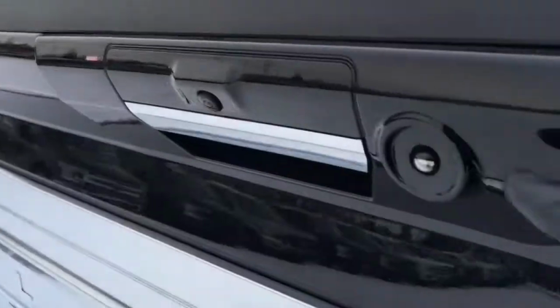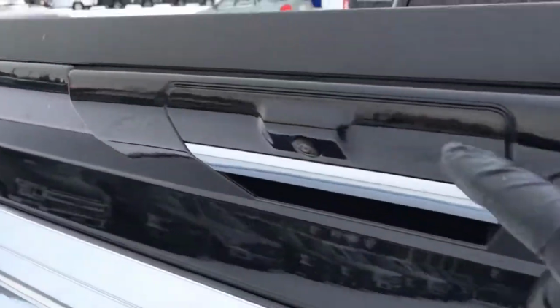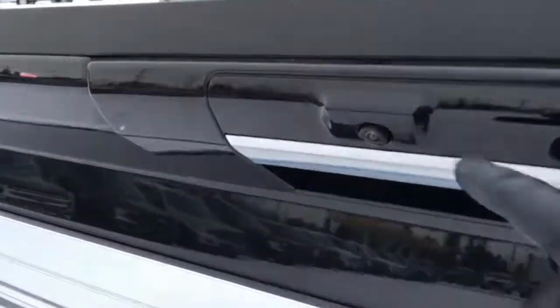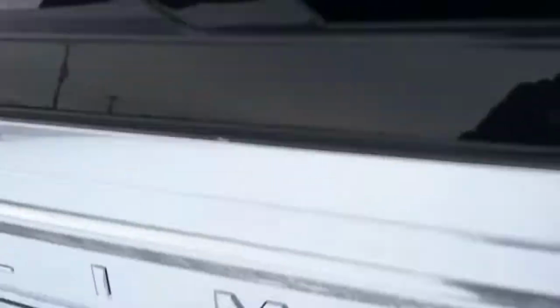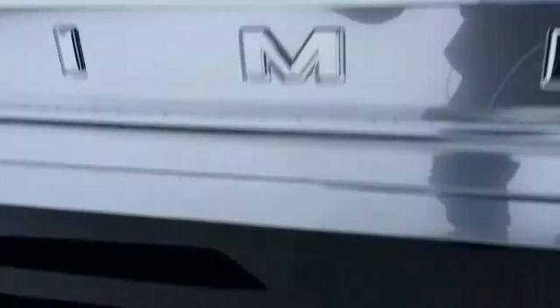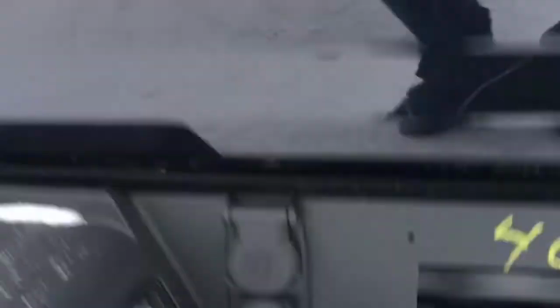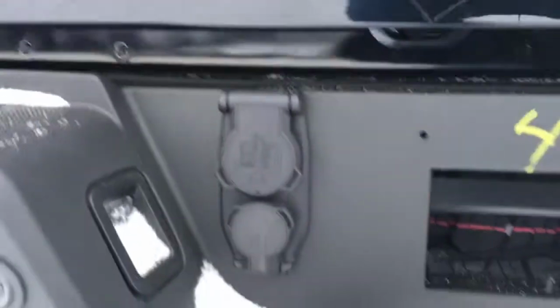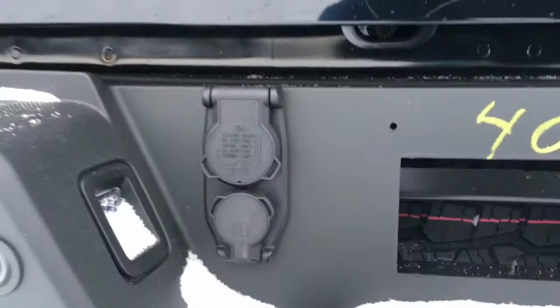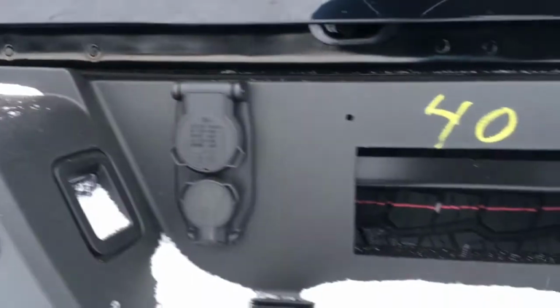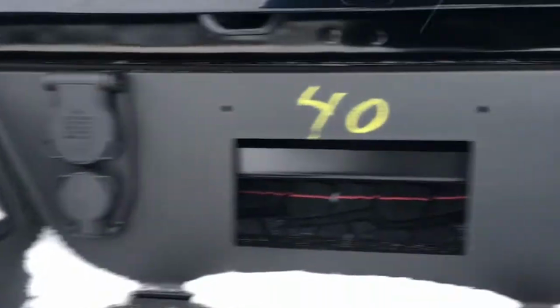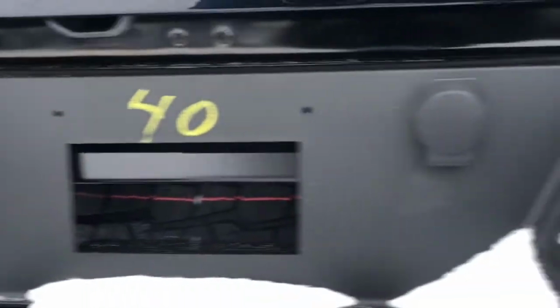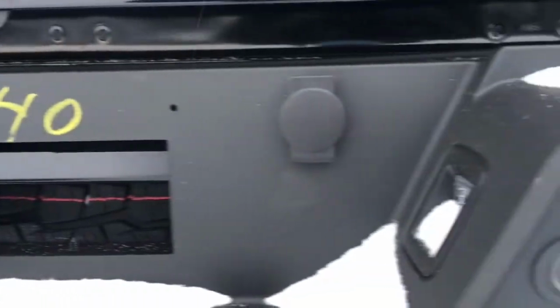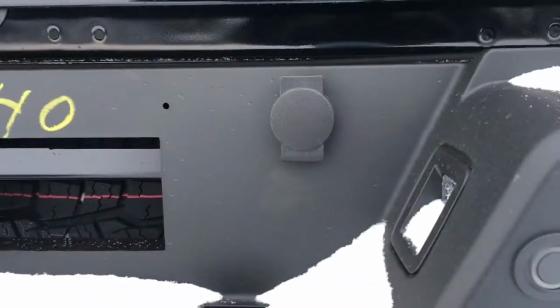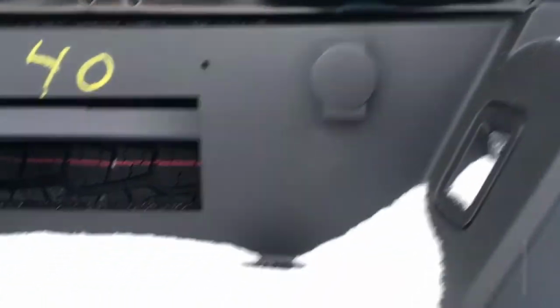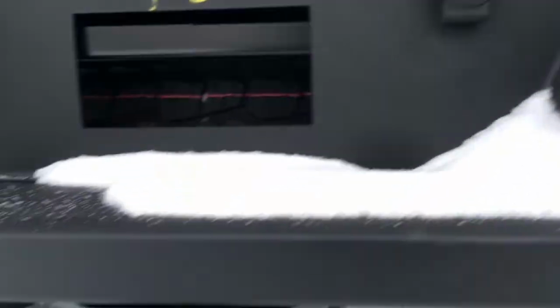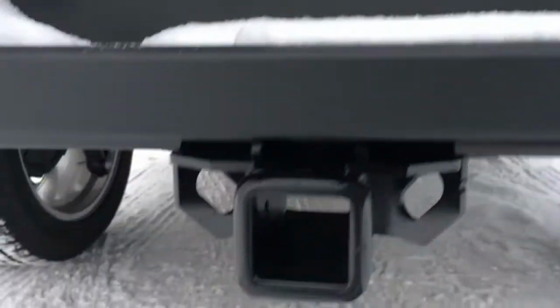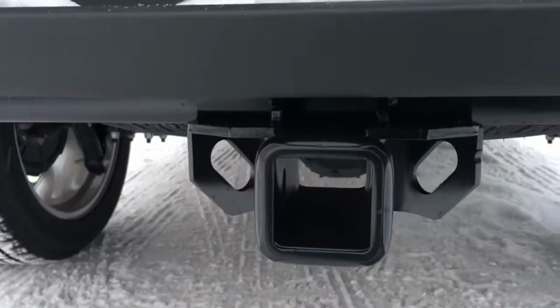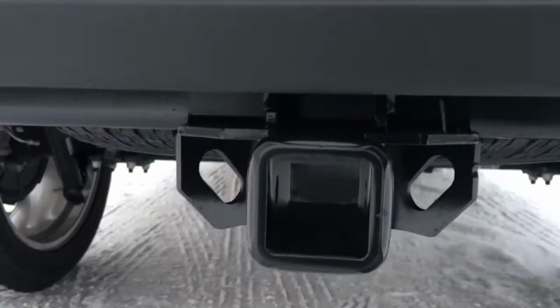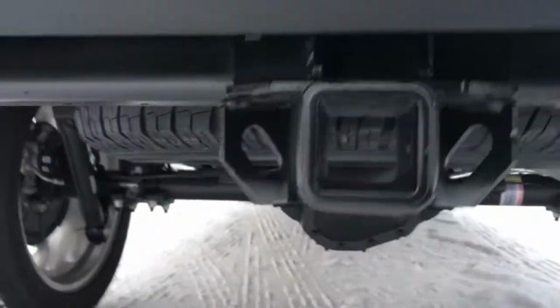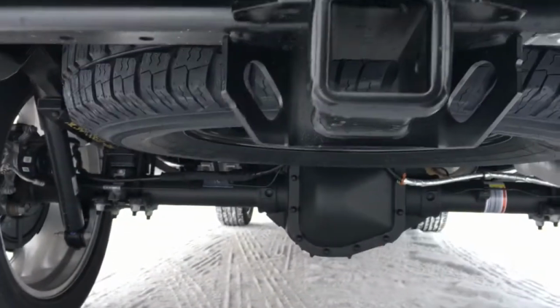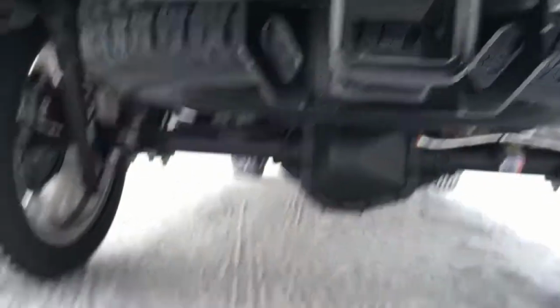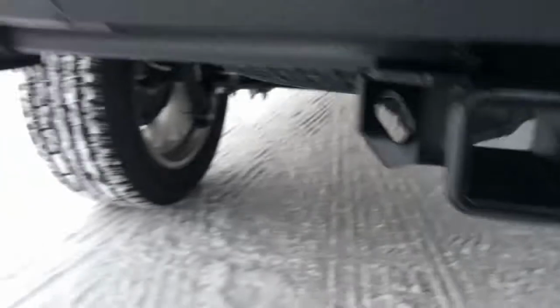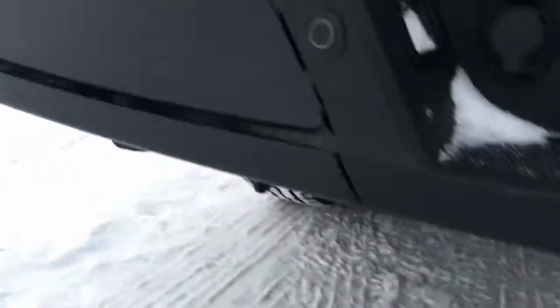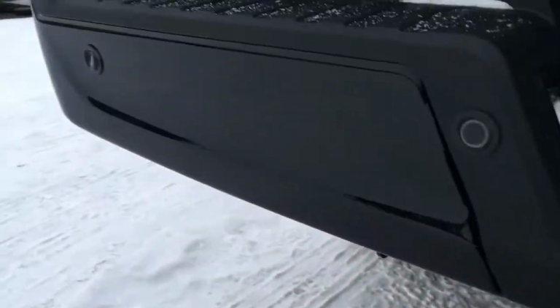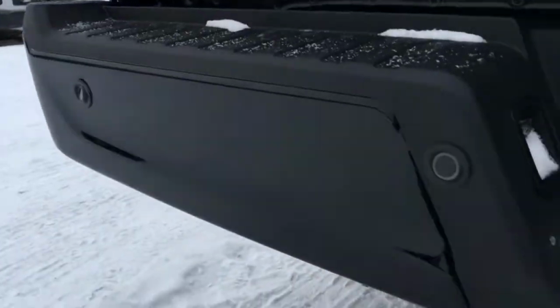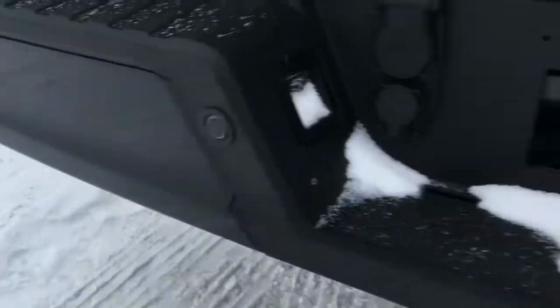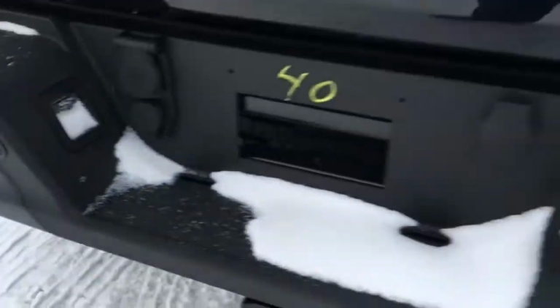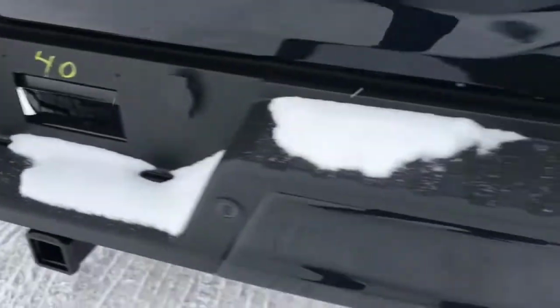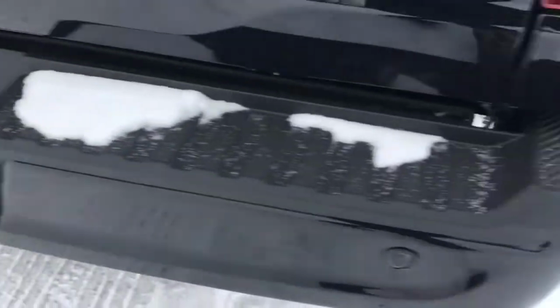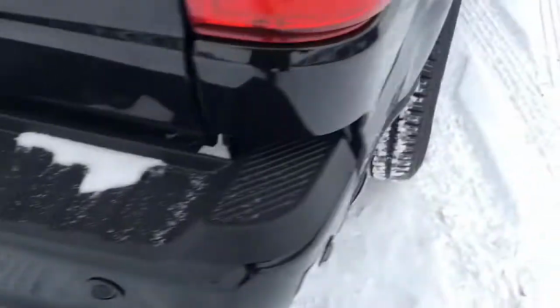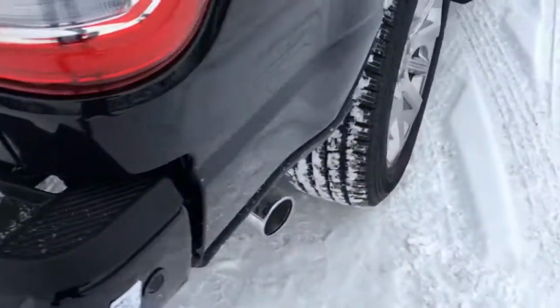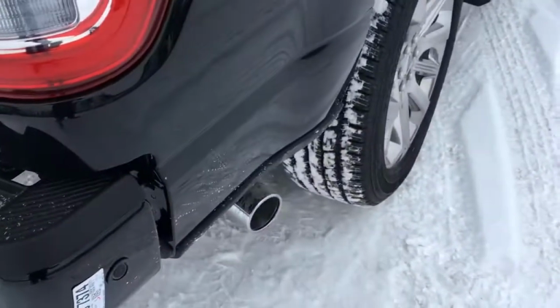On the tailgate there's a light and backup cam. On the bumper there are seven and four-pin wiring connections. There's a lock for your spare tire, pre-installed trailer hitch, spare tire underneath, sensors in the bumper for the reverse sensing system, and chrome tip exhaust.